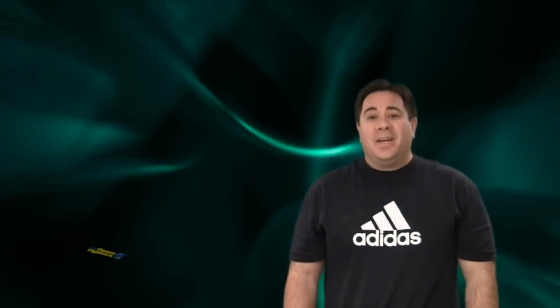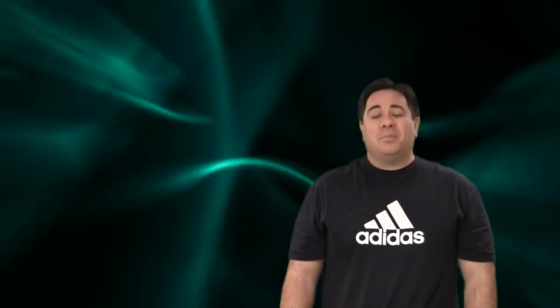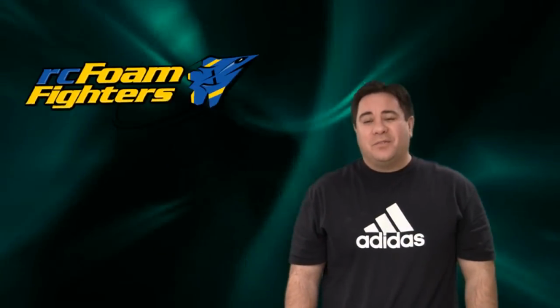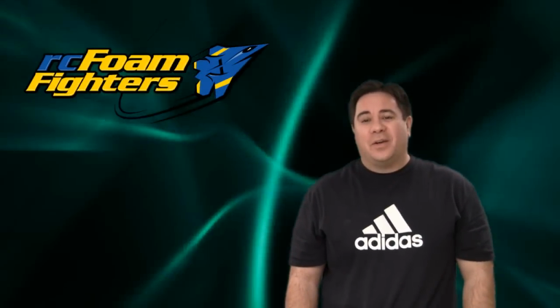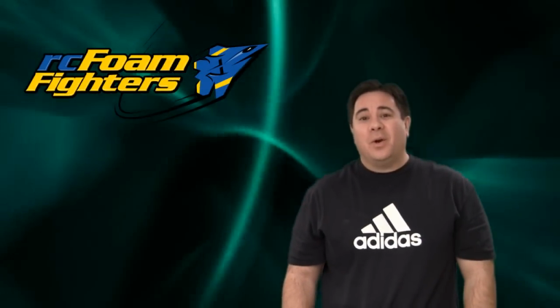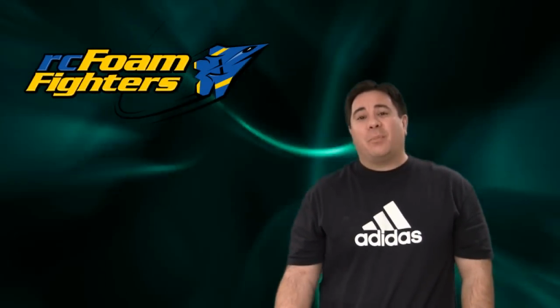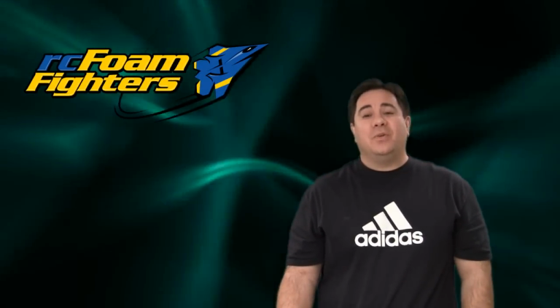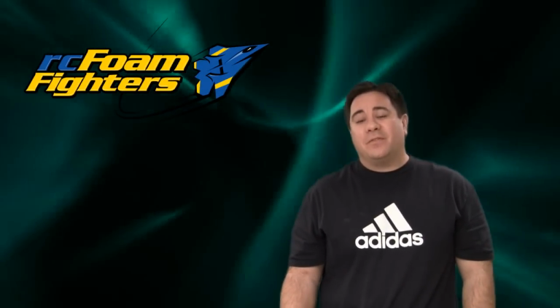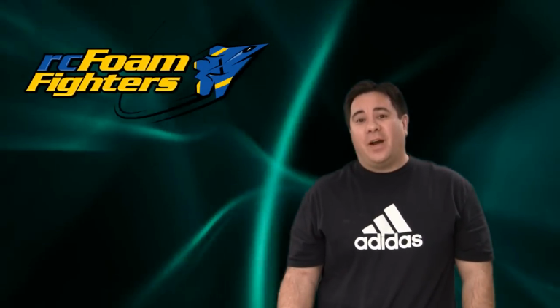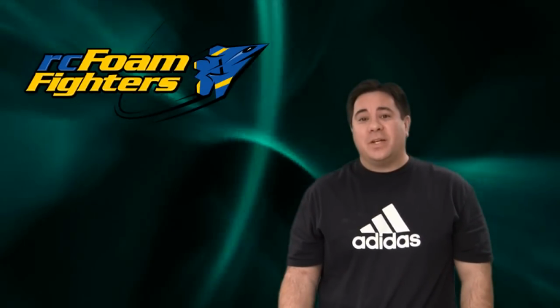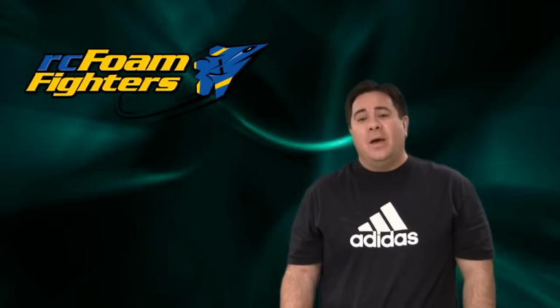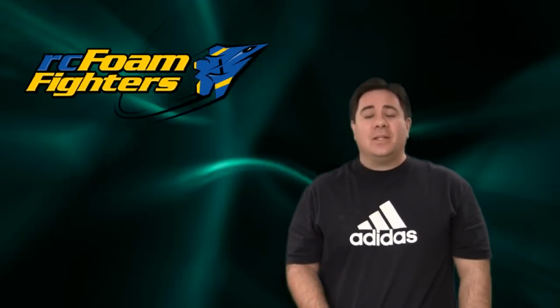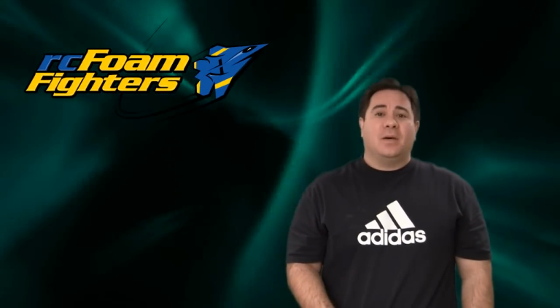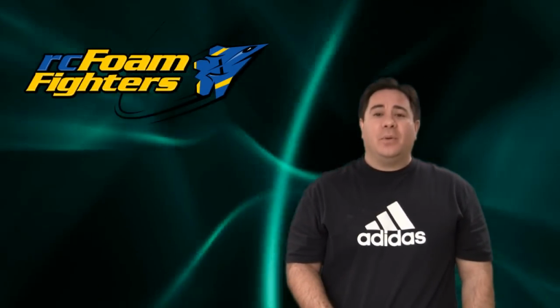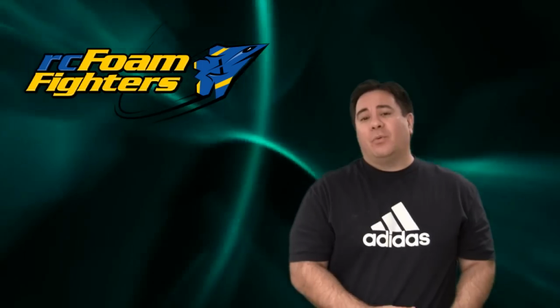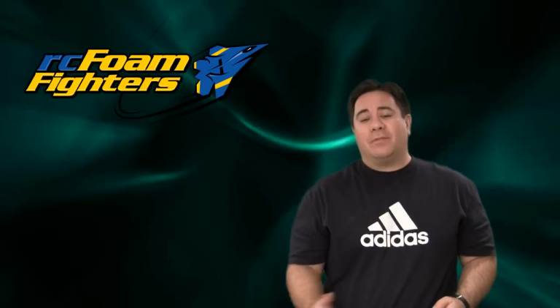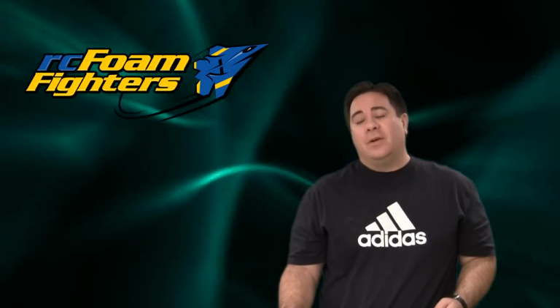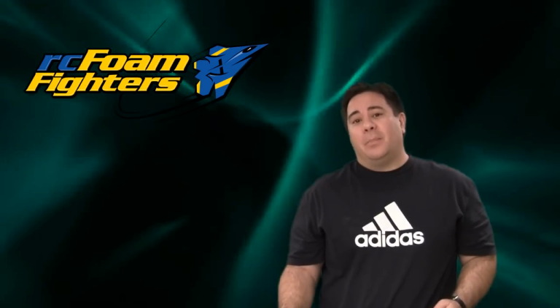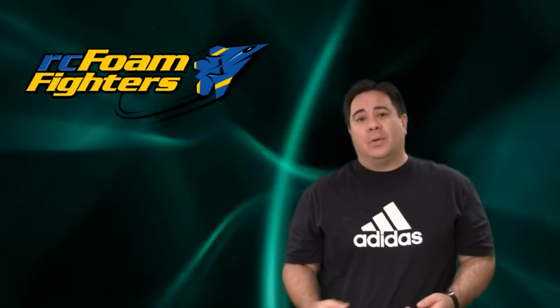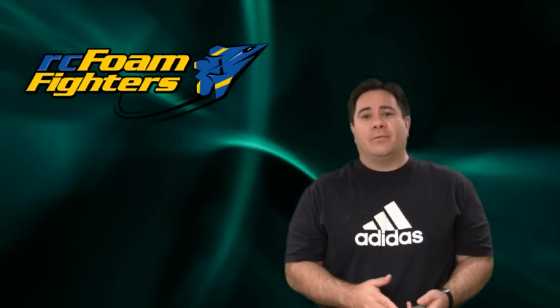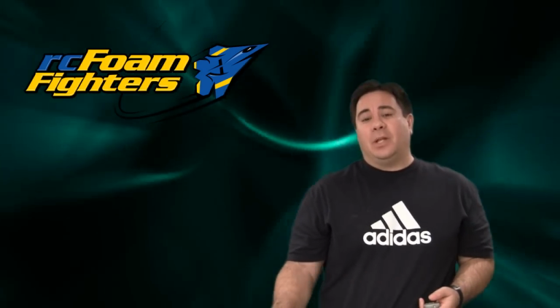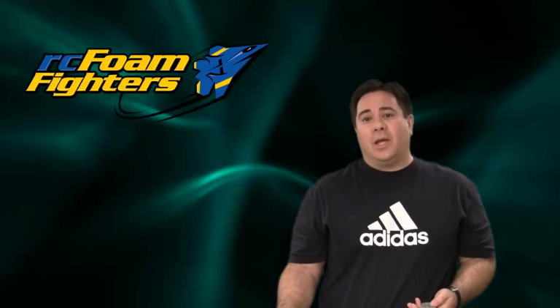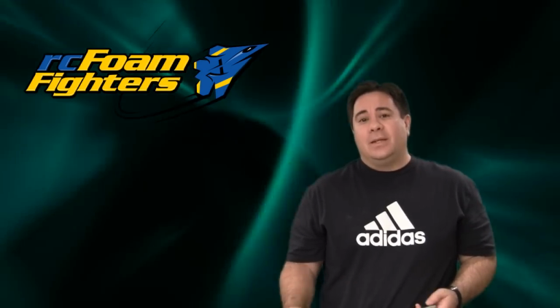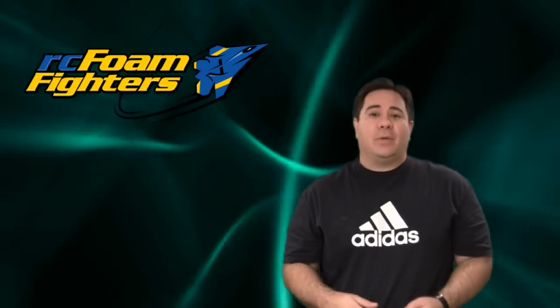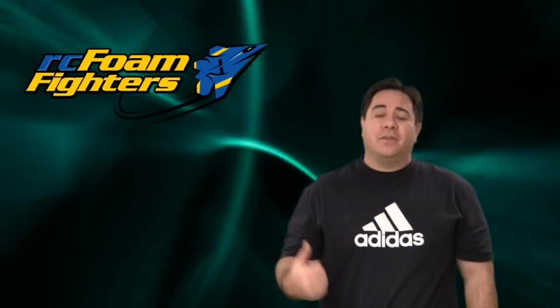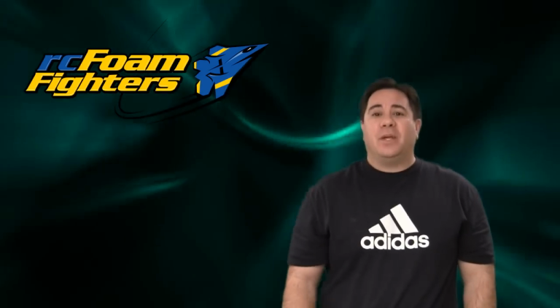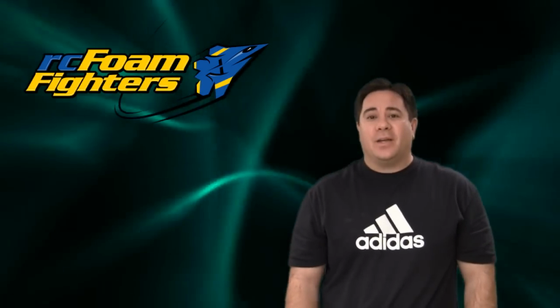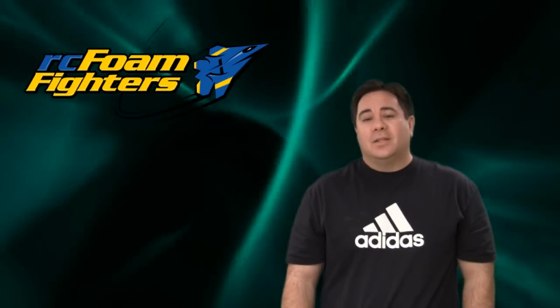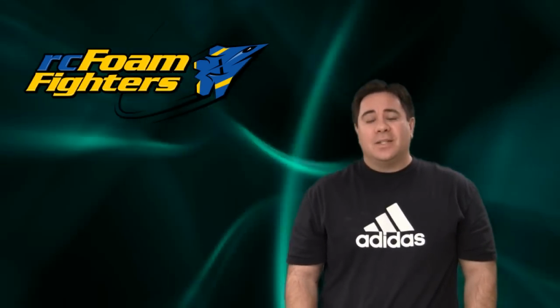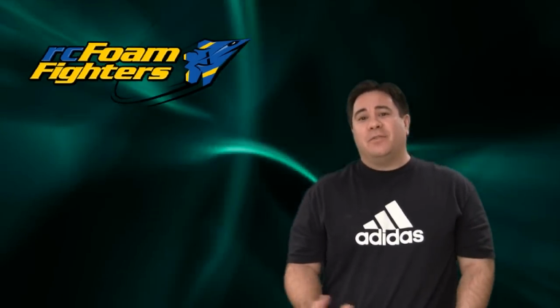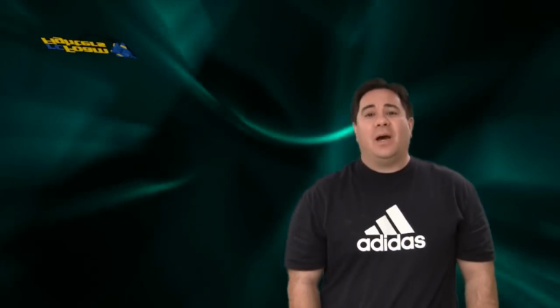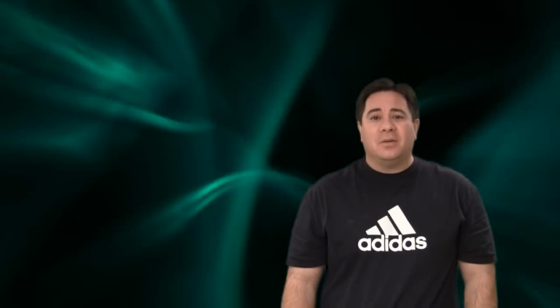Hey guys, it's Paul with RC Foam Fighters. Welcome back for part two of the FF35 project. Basically in this video we're going to cover where we left off on the build. We'll finish completely in the plane. After that we'll get out to the field to do the main flight. So let's get into the video and see how it all goes.